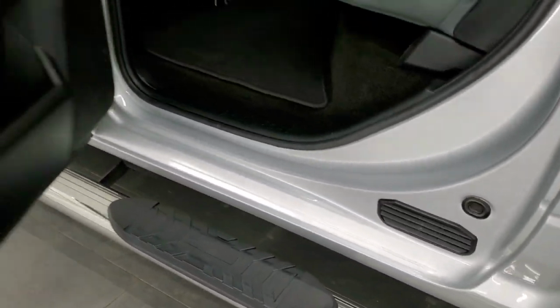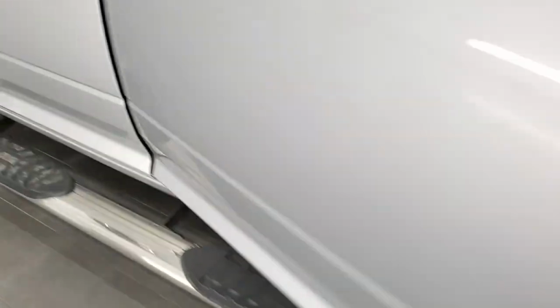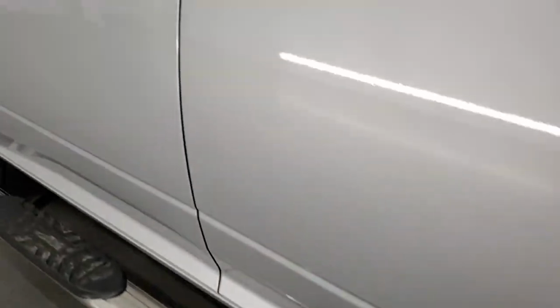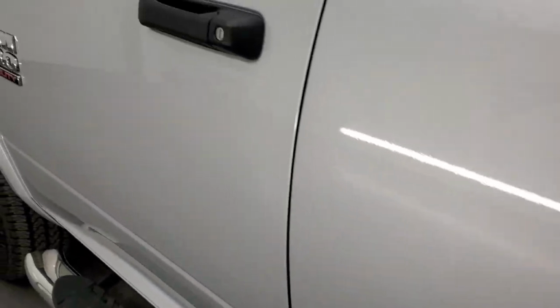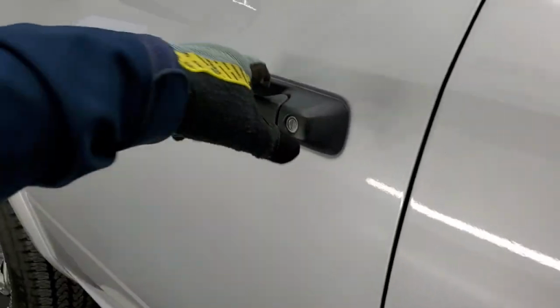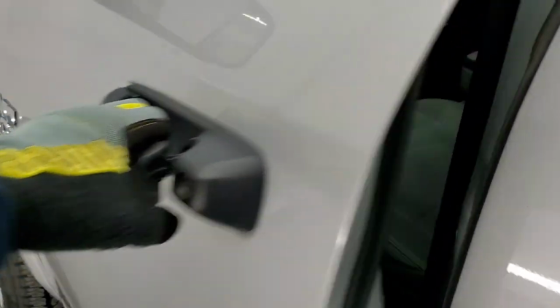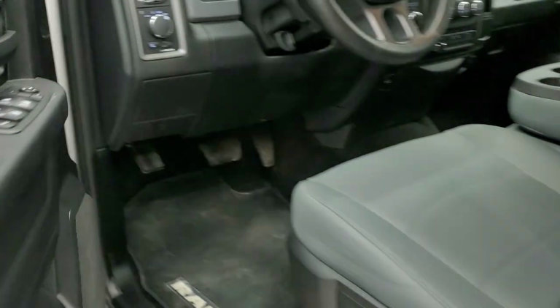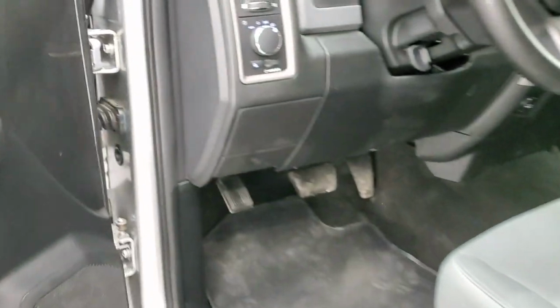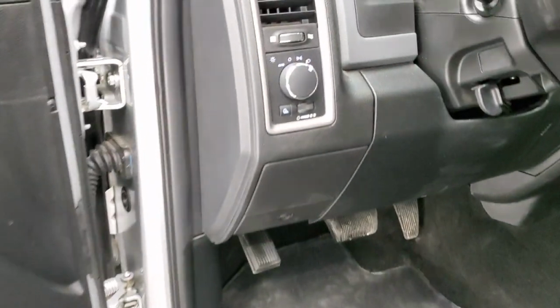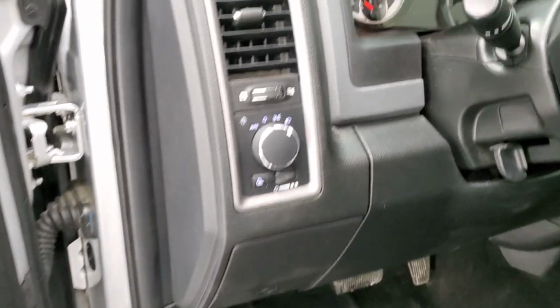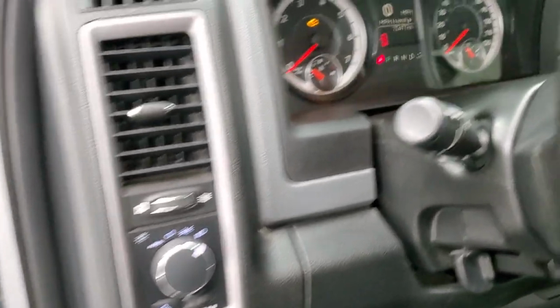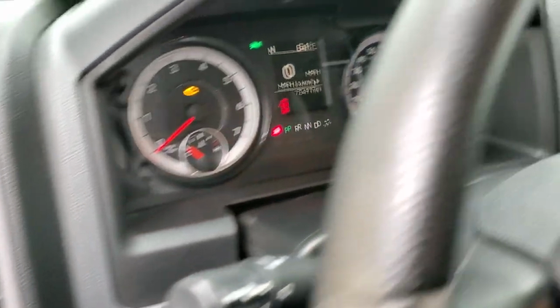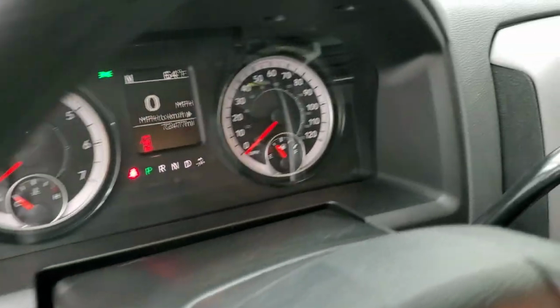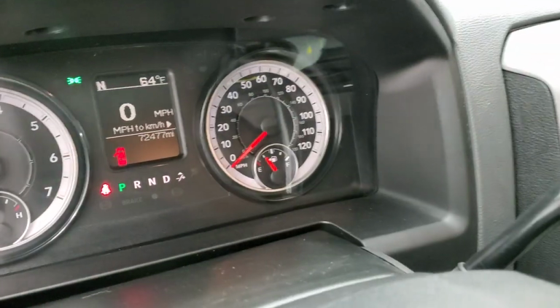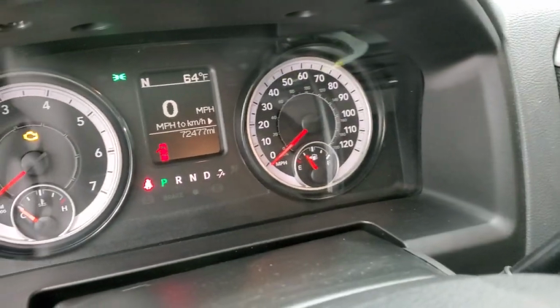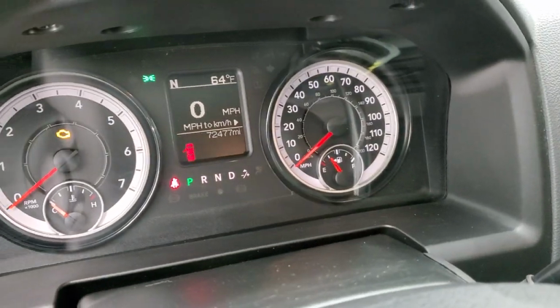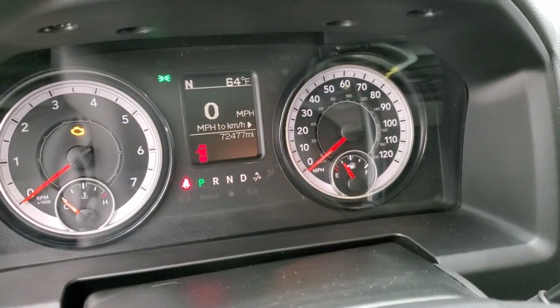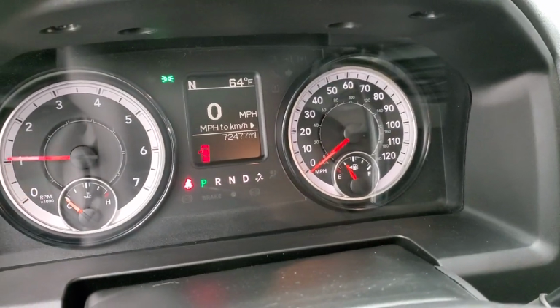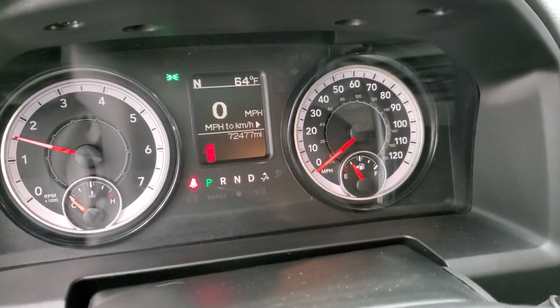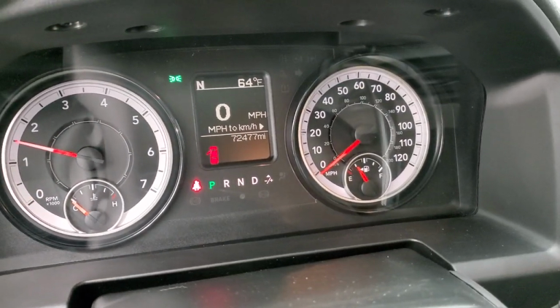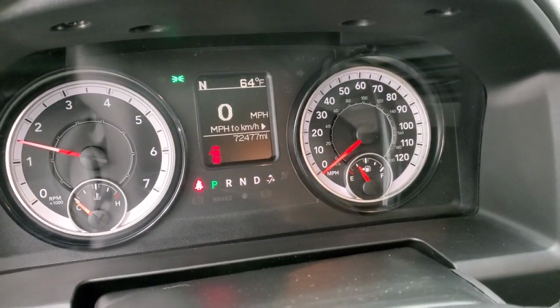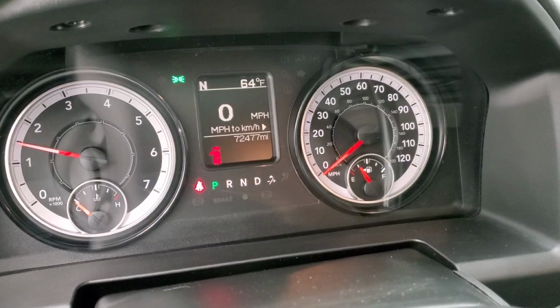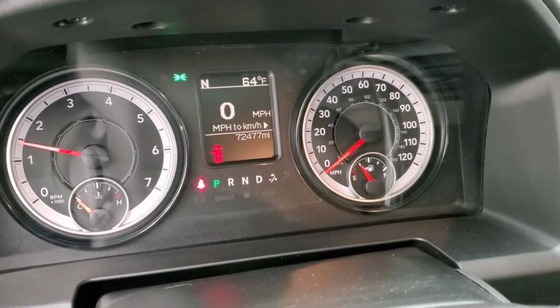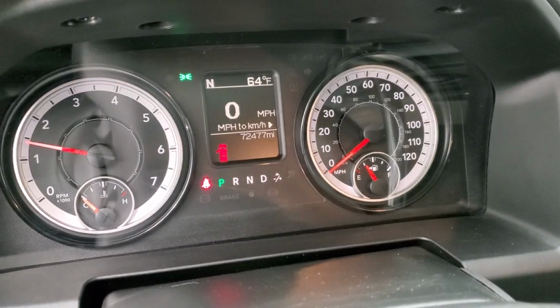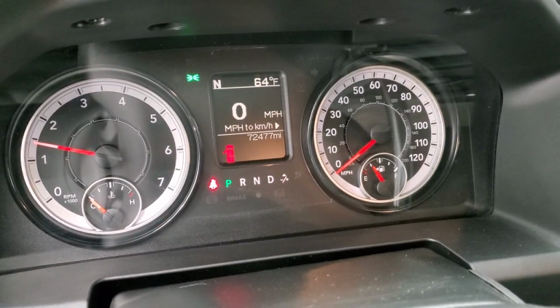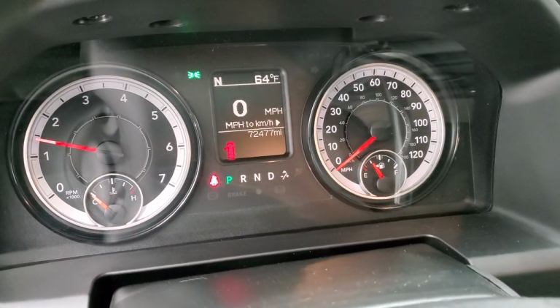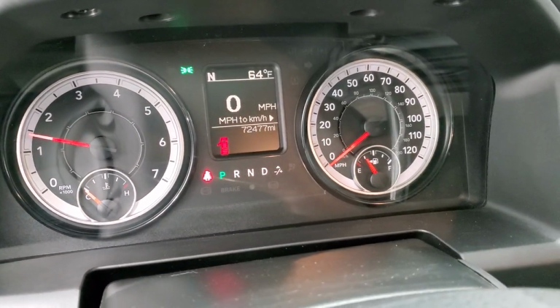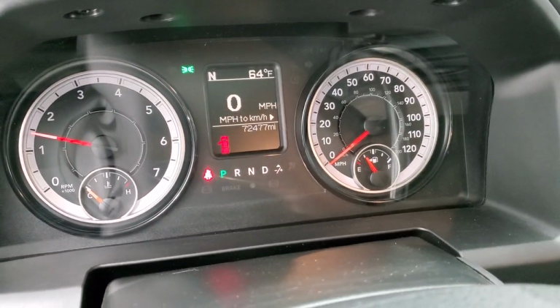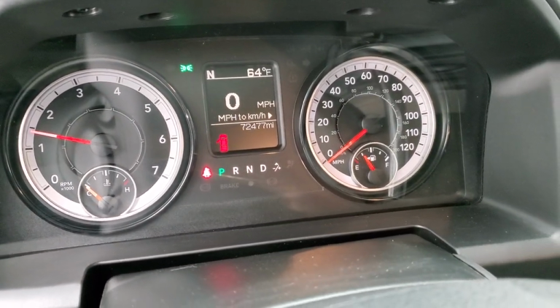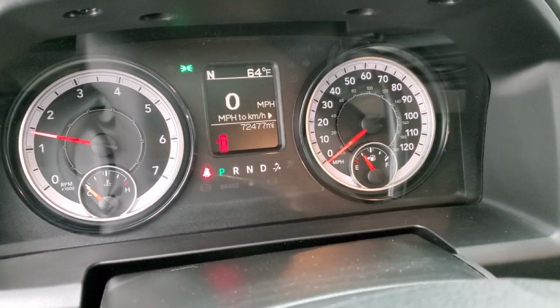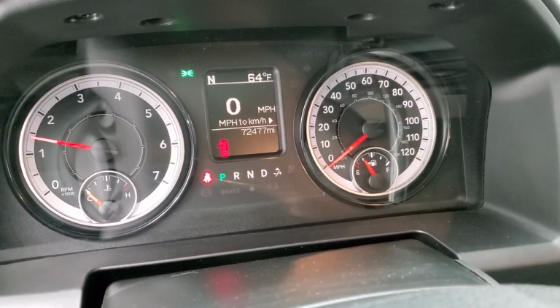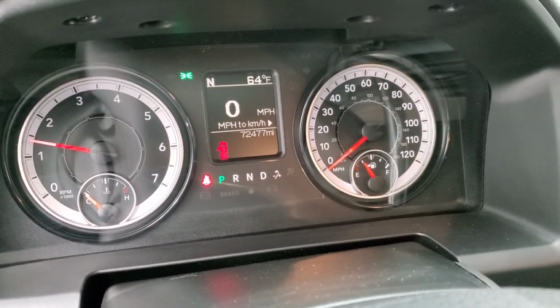We'll start it up and take a look under the hood. Starts right up — no check engine lights or anything like that.